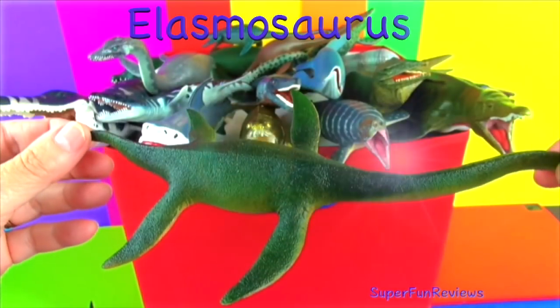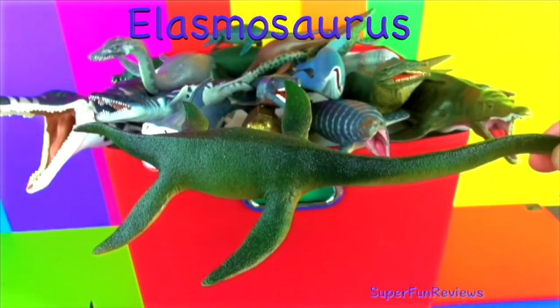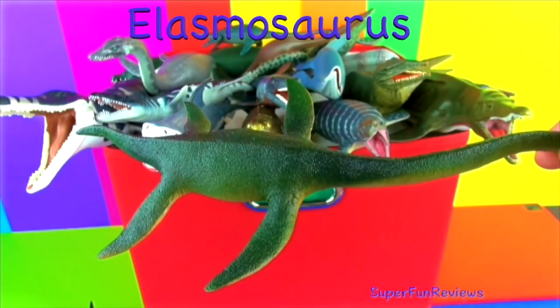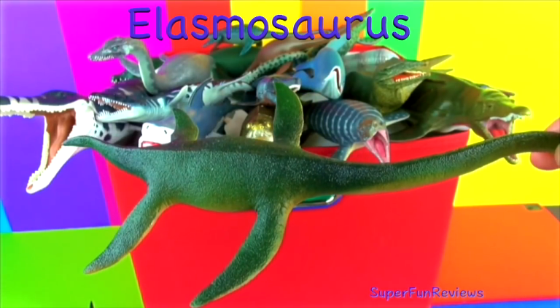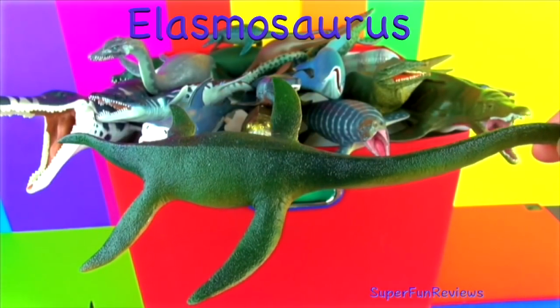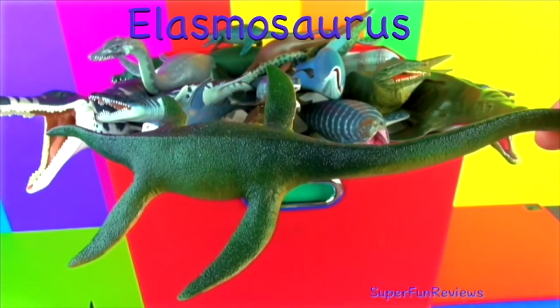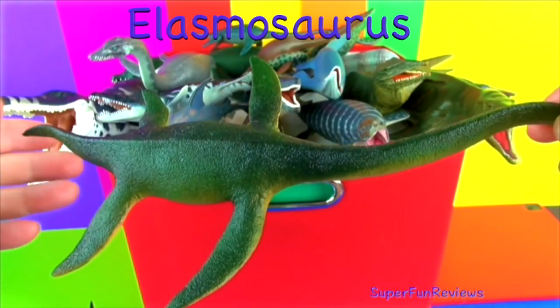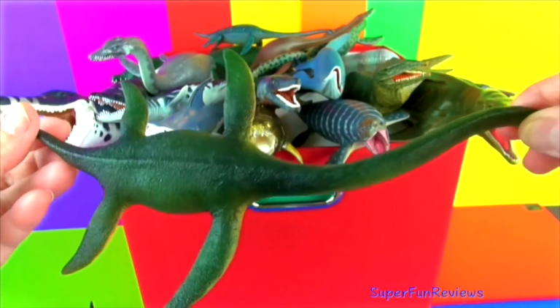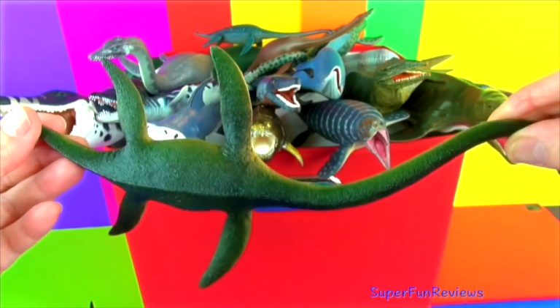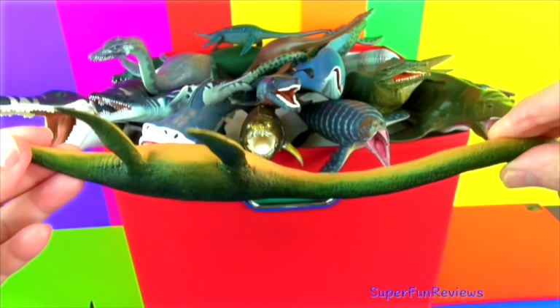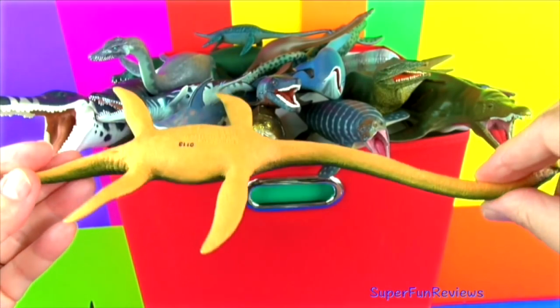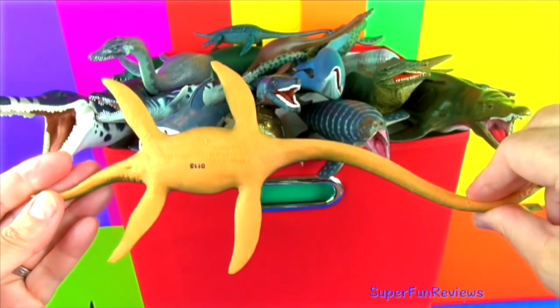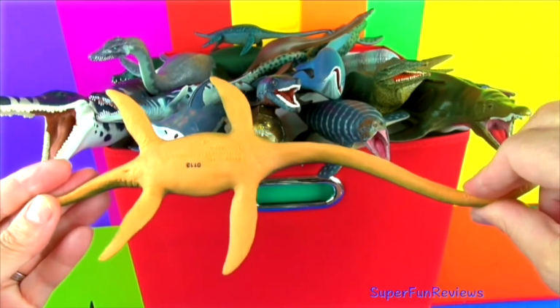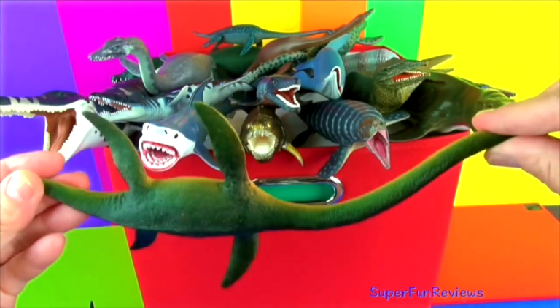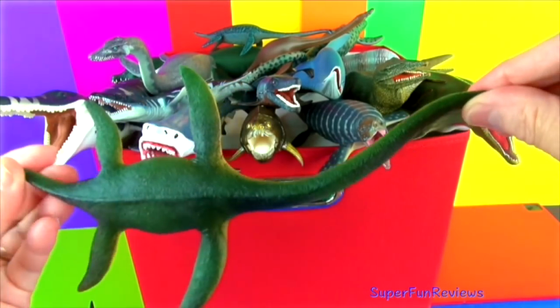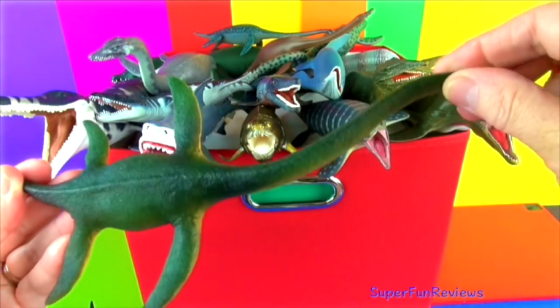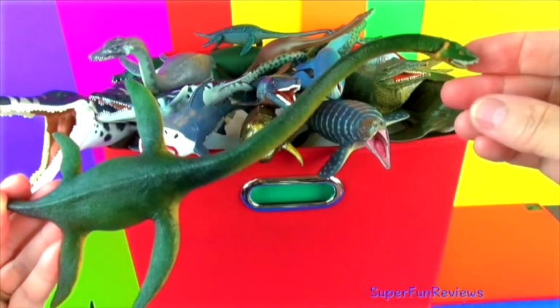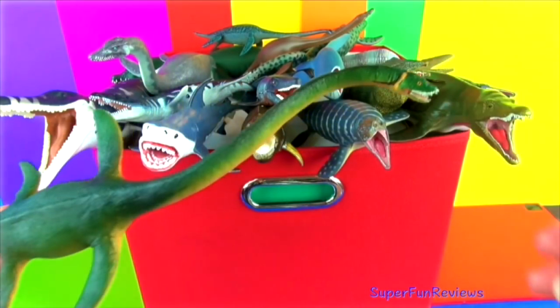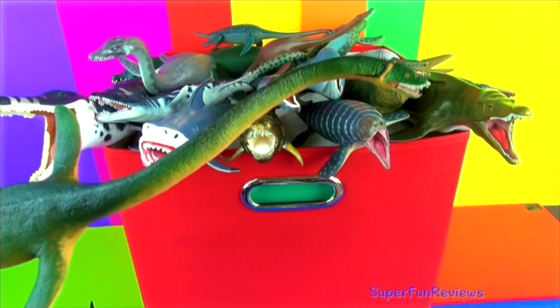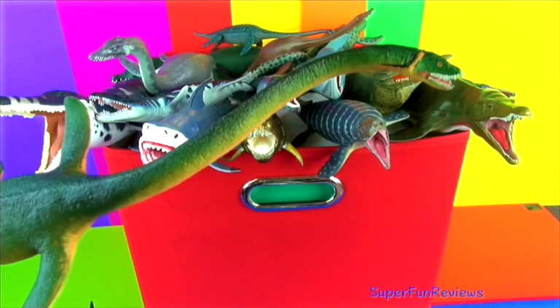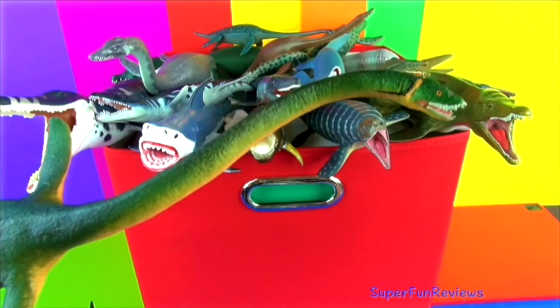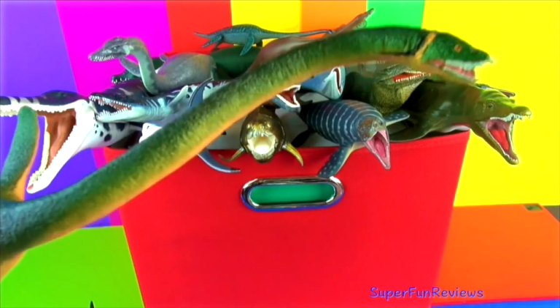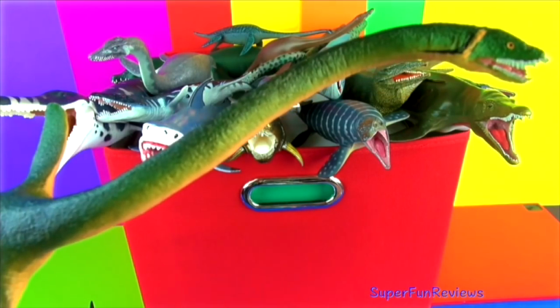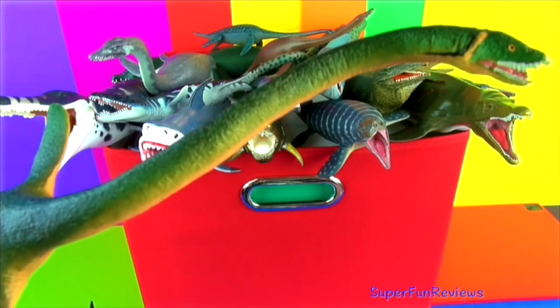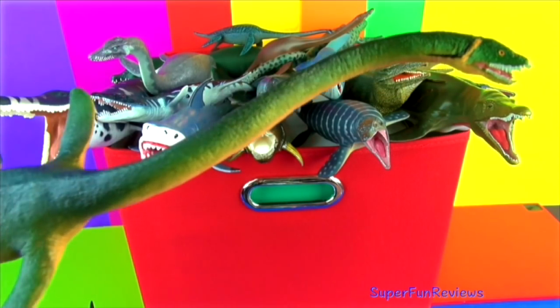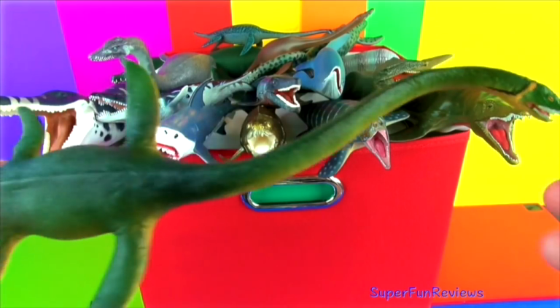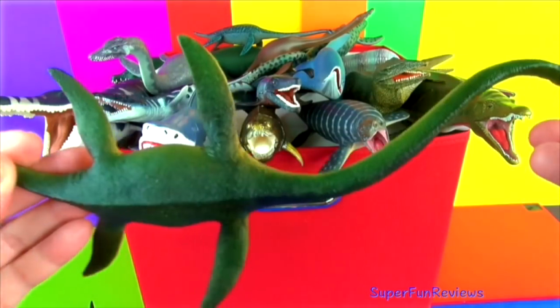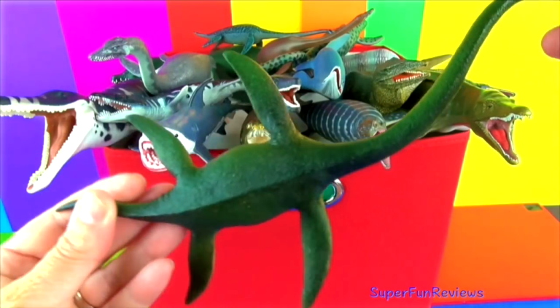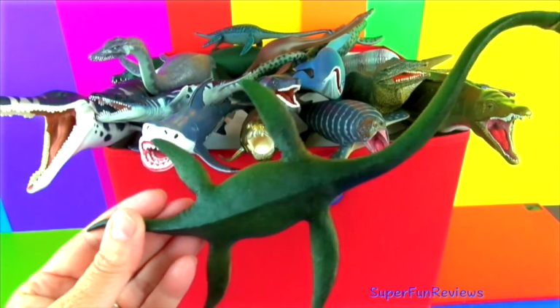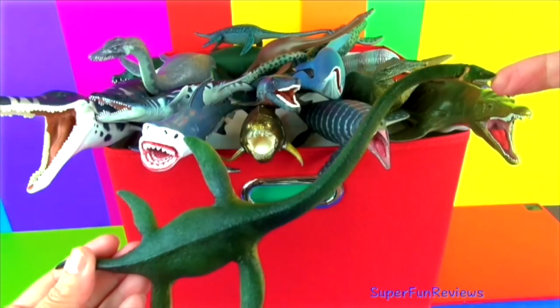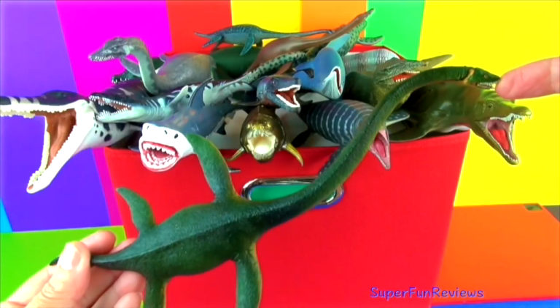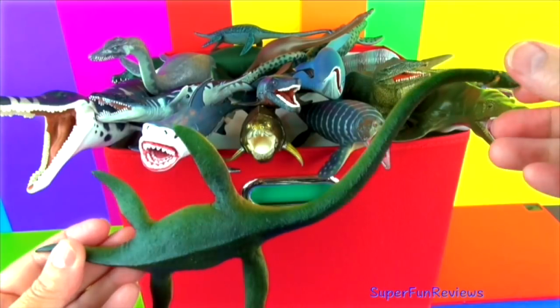Elasmosaurus had a very long neck with four paddle-shaped flippers, a tiny head with sharp teeth and strong jaws, and a pointed tail. It could grow to 46 feet in length, although half of that was neck.